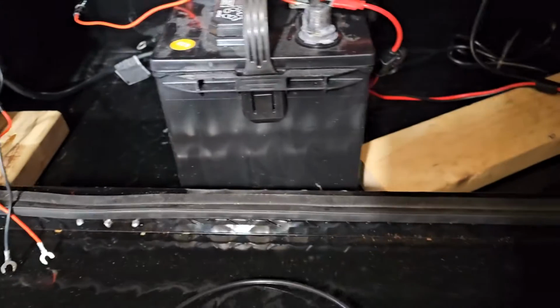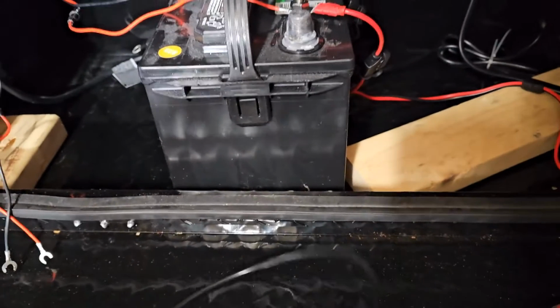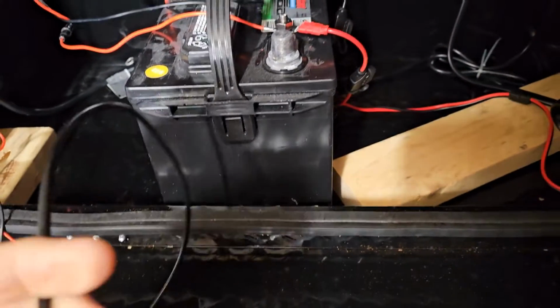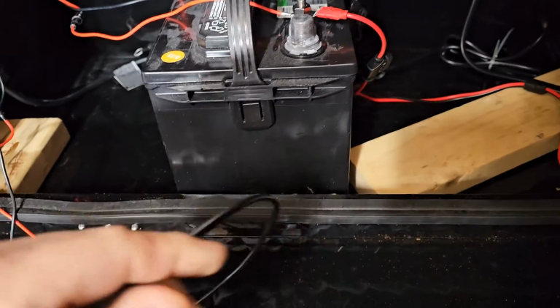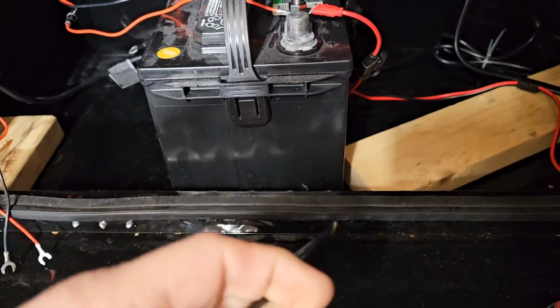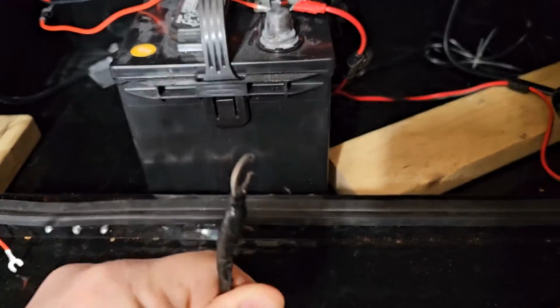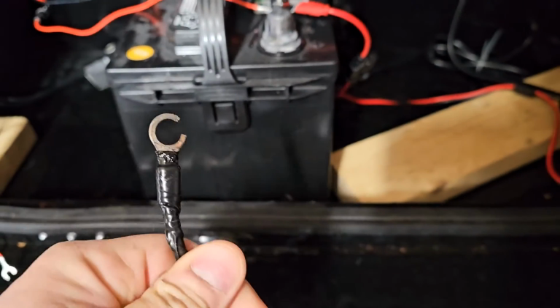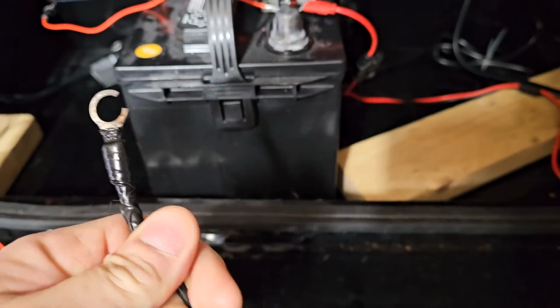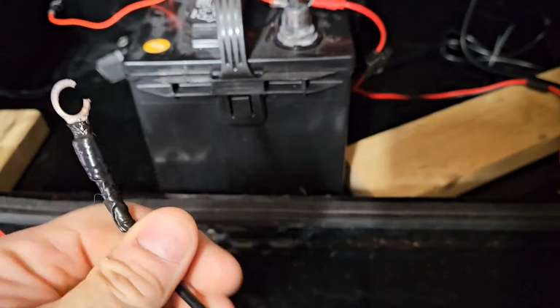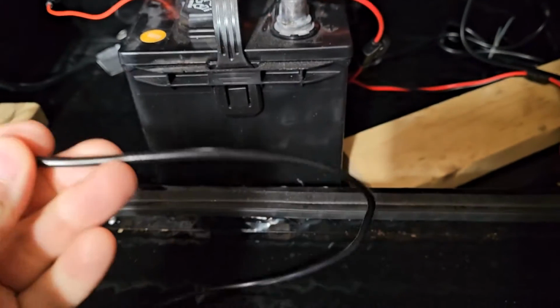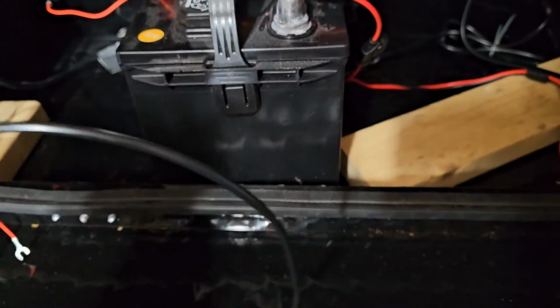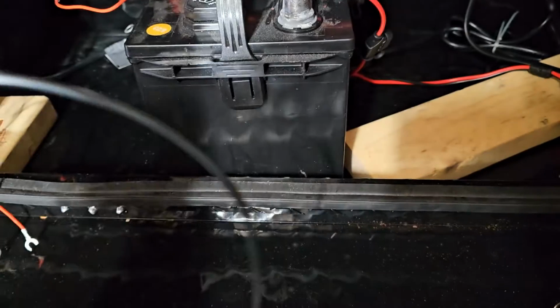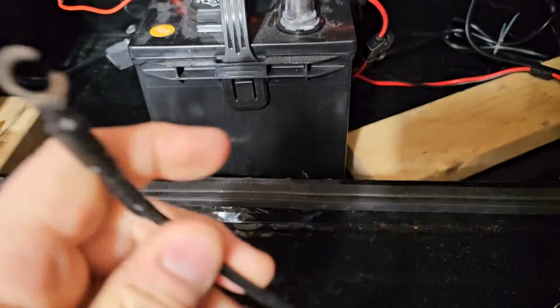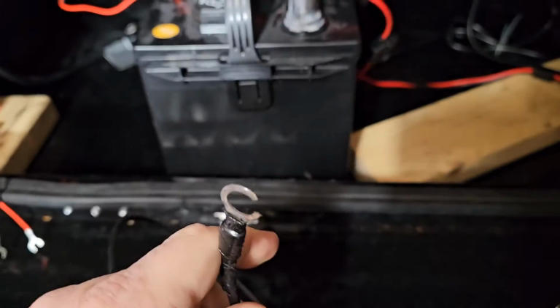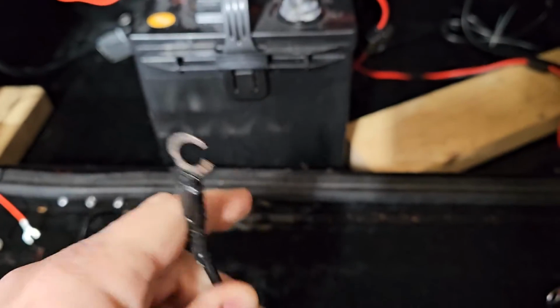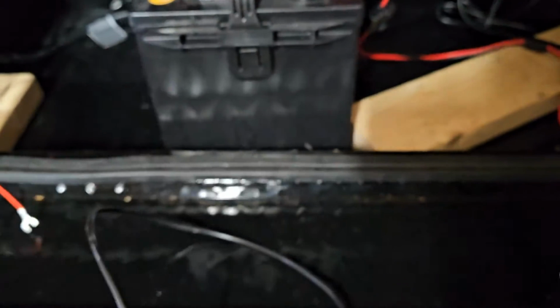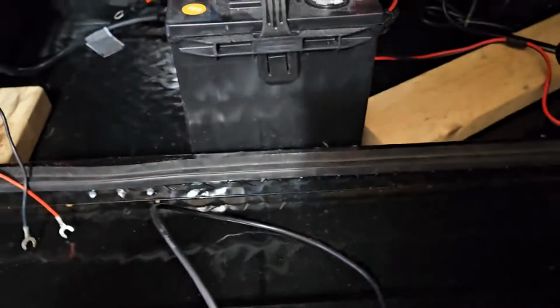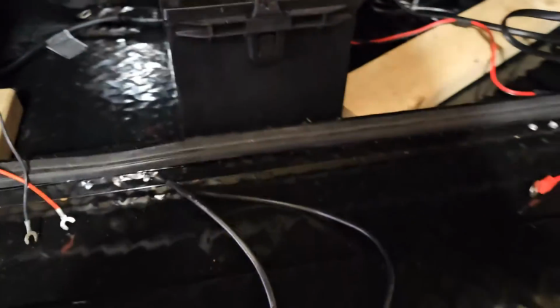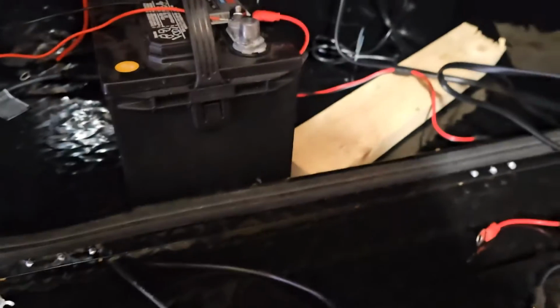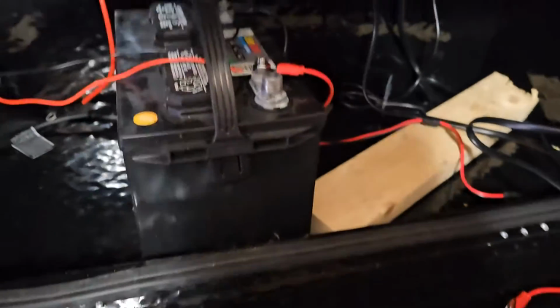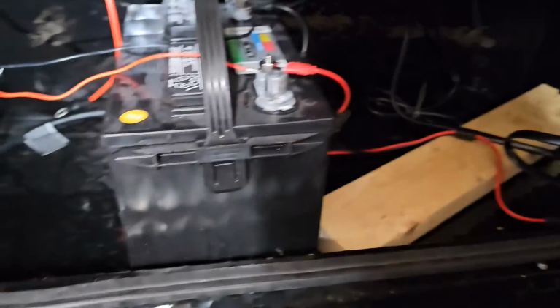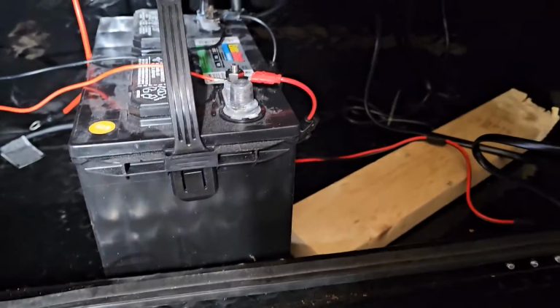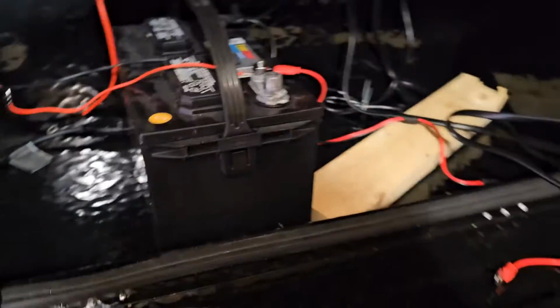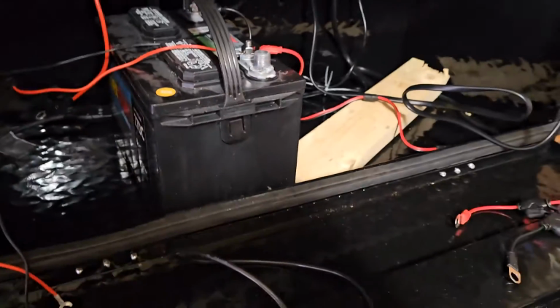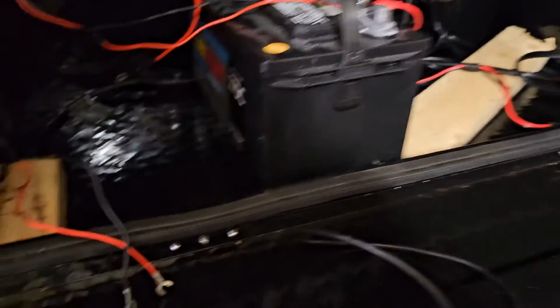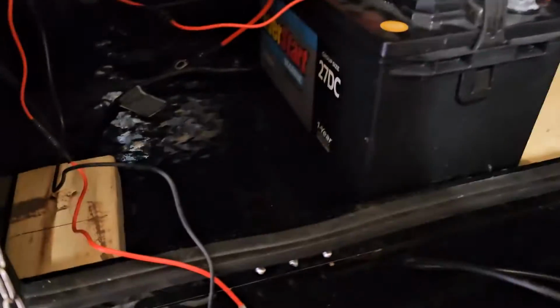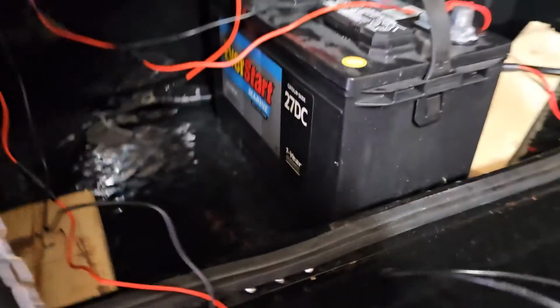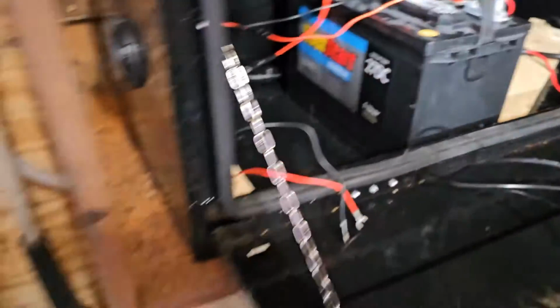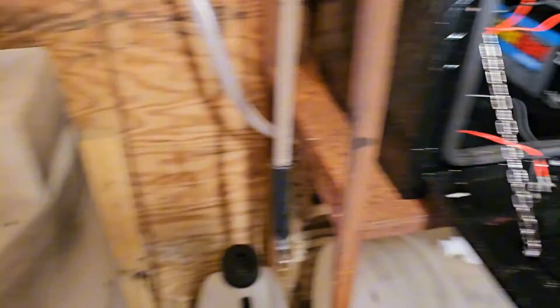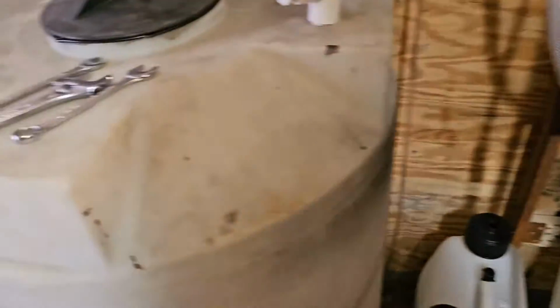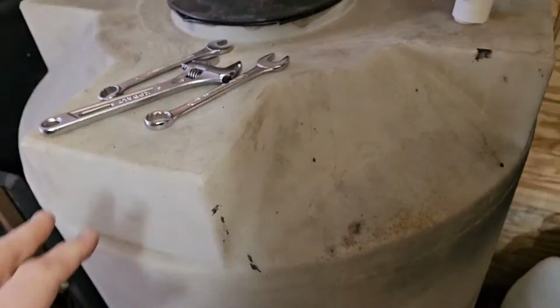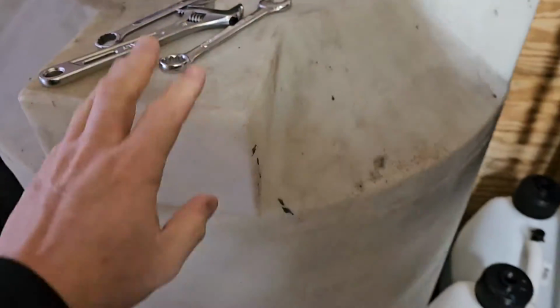So now I may have to make a whole new wire for that, but I'll get to that in a minute. The other thing we did is we upgraded — well, not really upgraded.